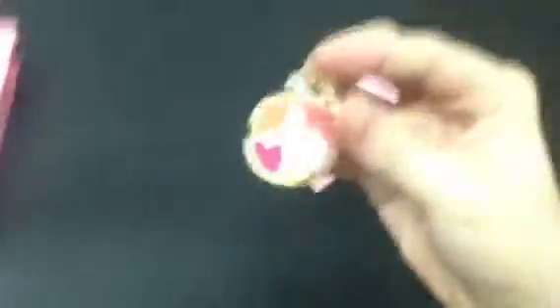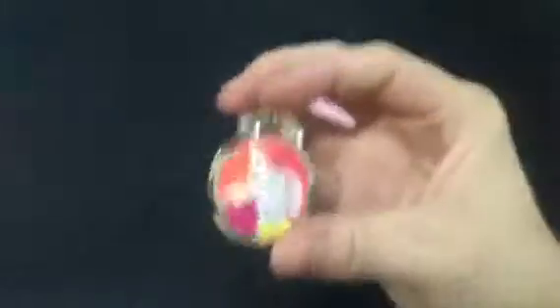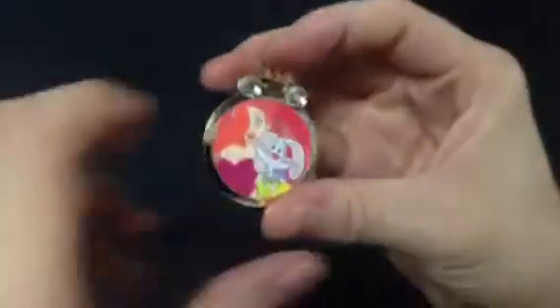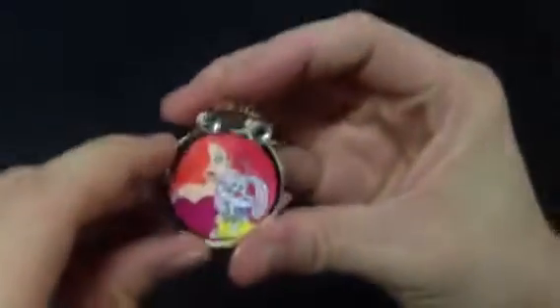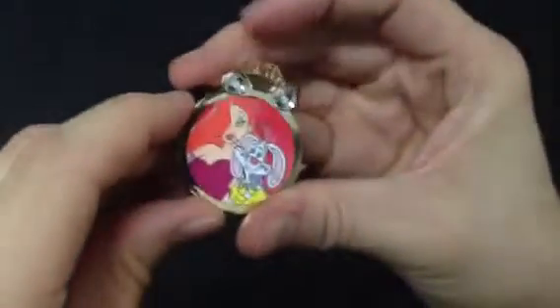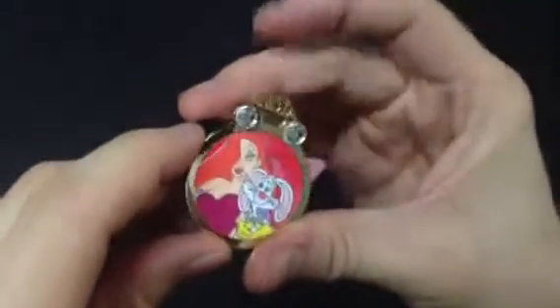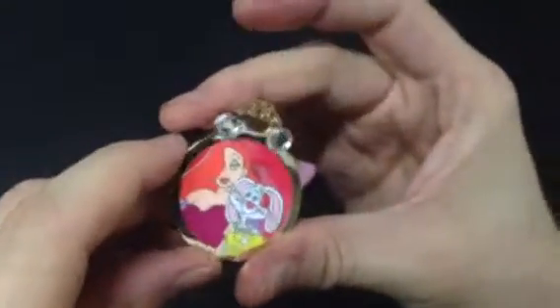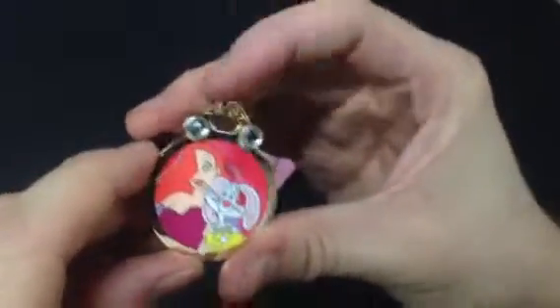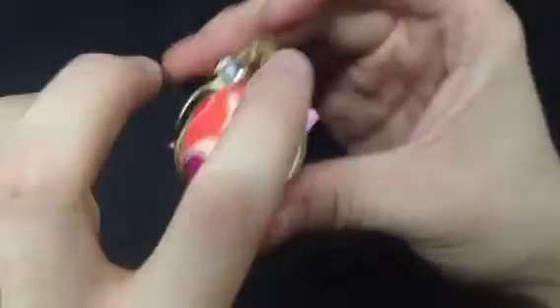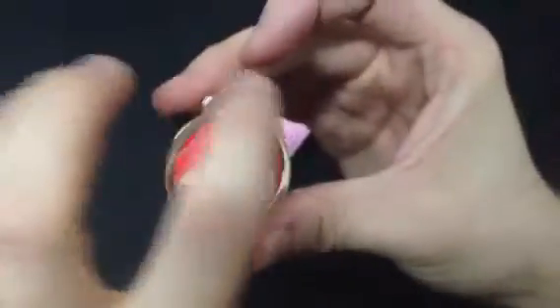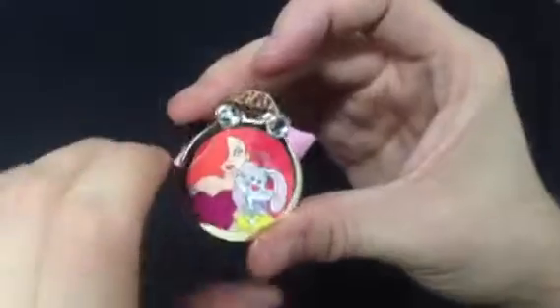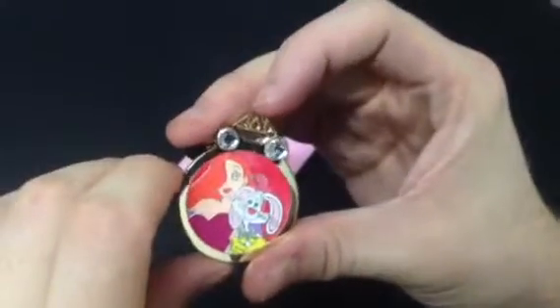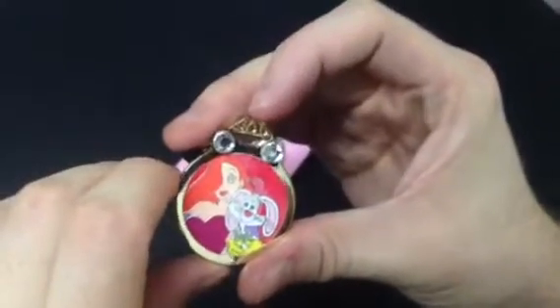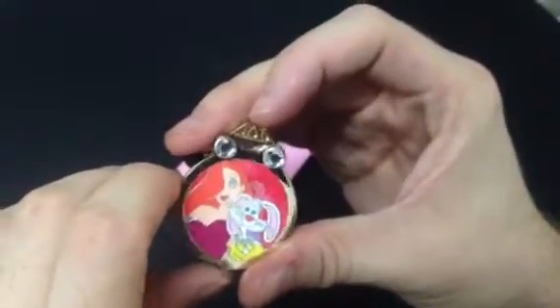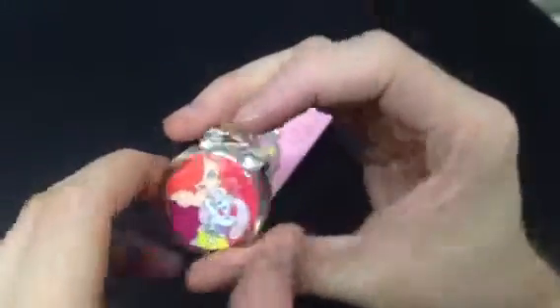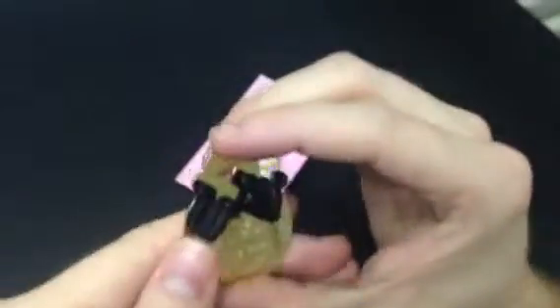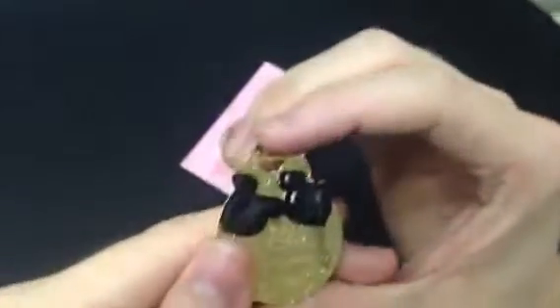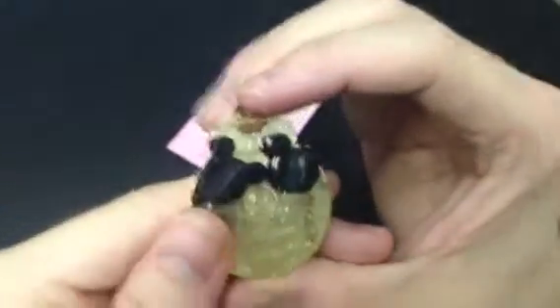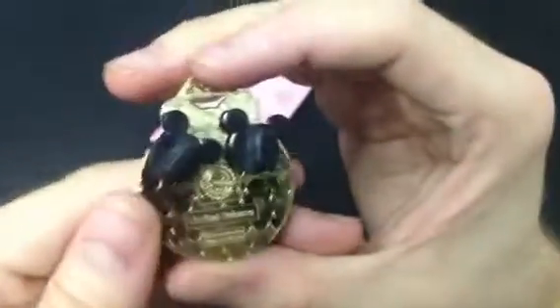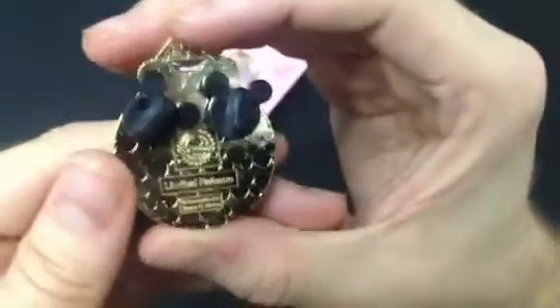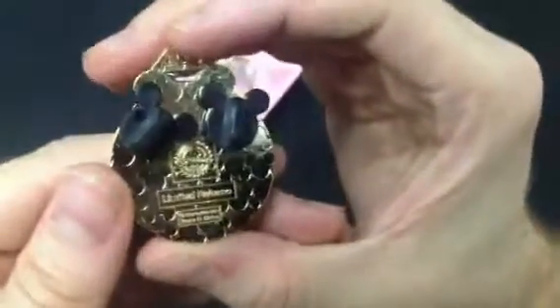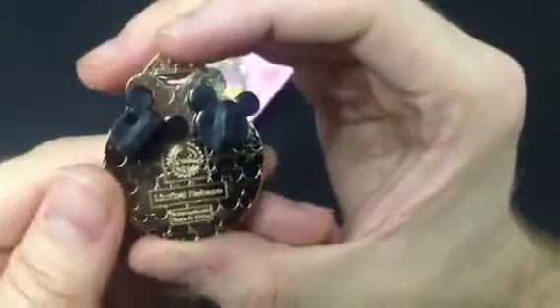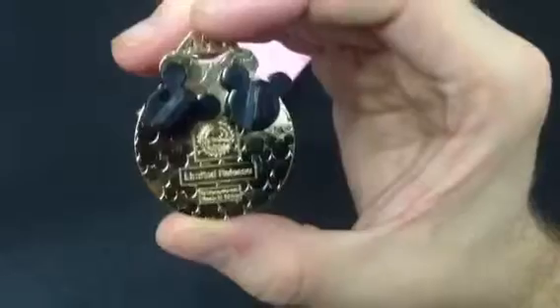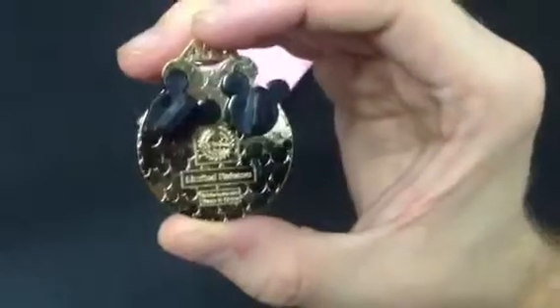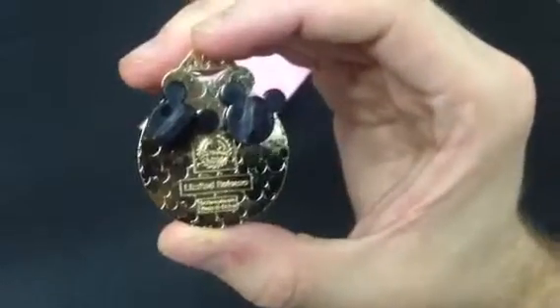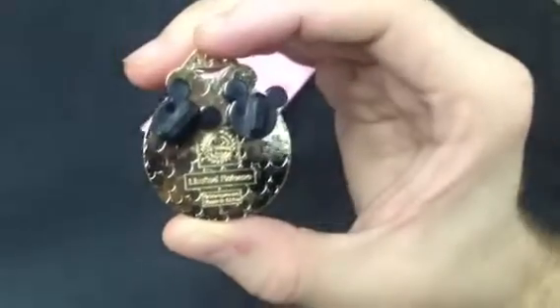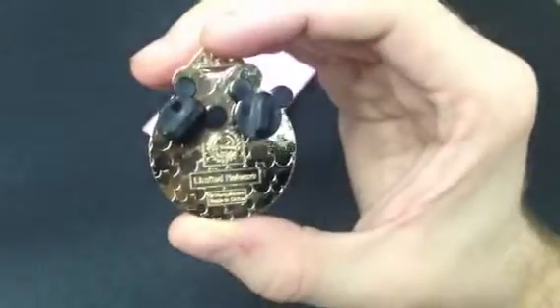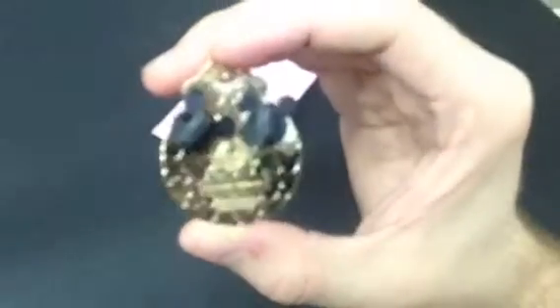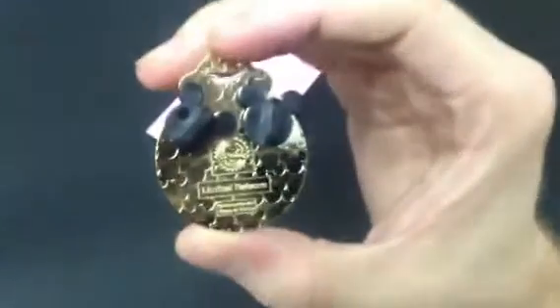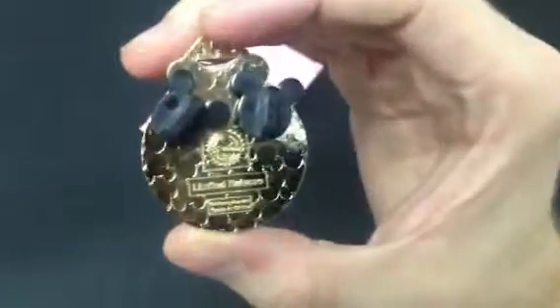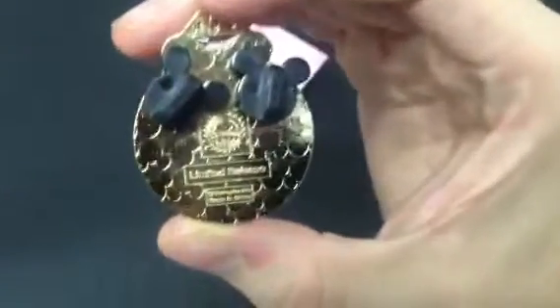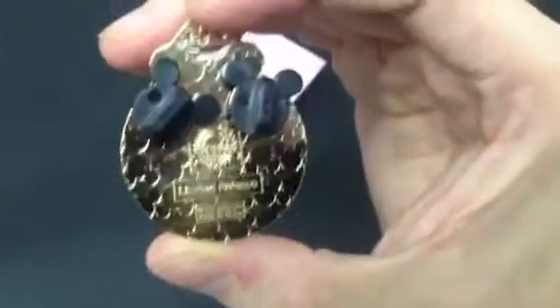Alright, looks like we've got Jessica Rabbit and Roger Rabbit. Each of the ones actually has a little wedding ring, and they are limited release pins. I'm not sure if you guys can see that — might be a little better for you guys now.